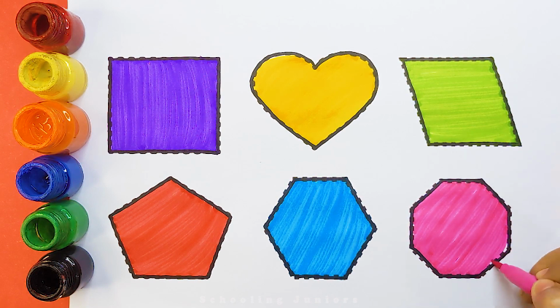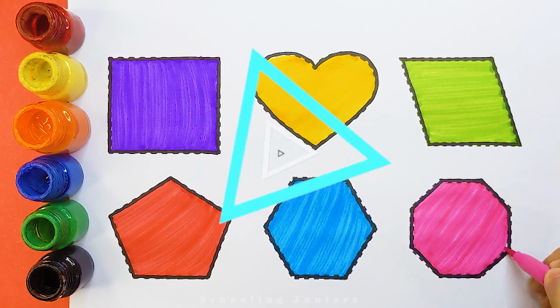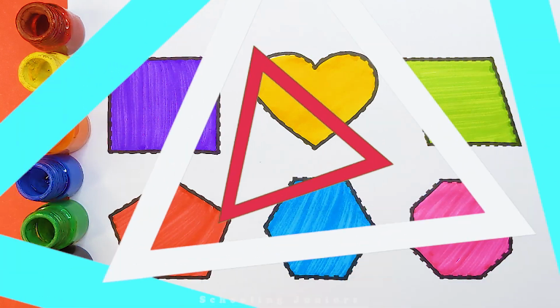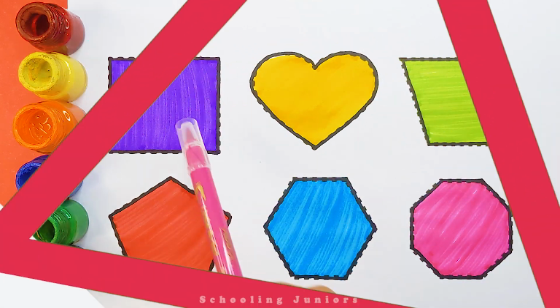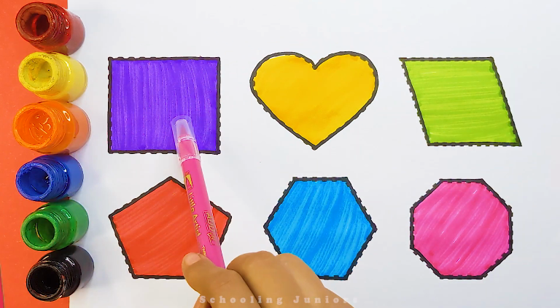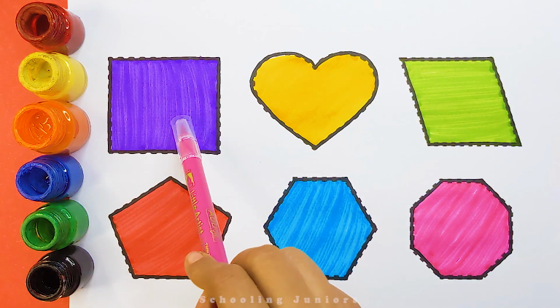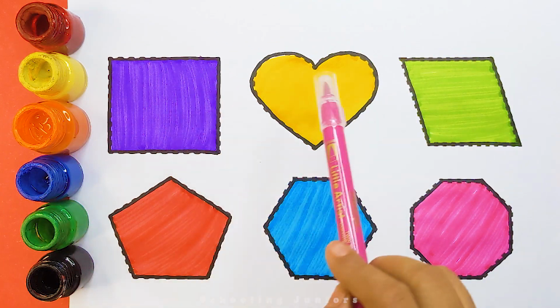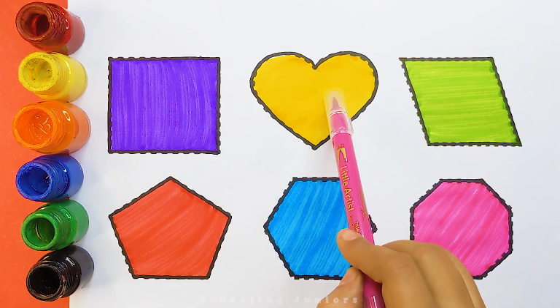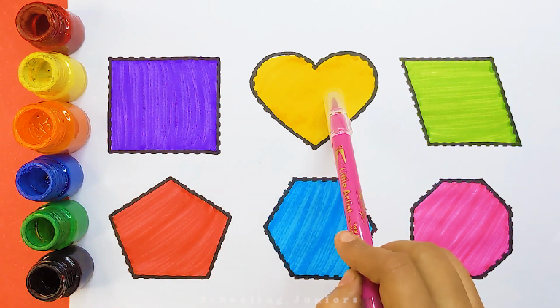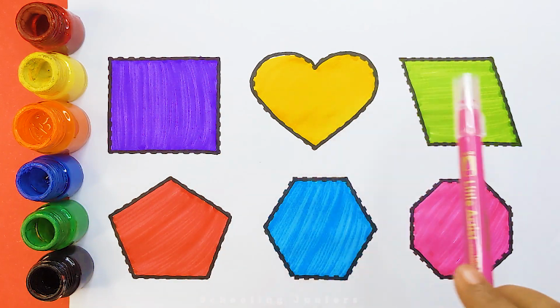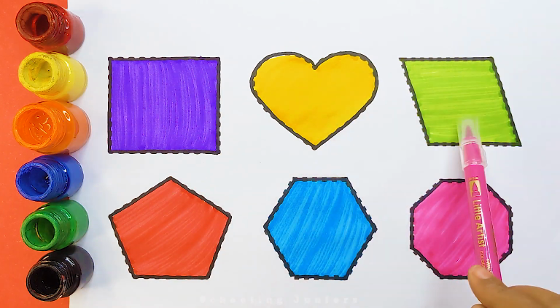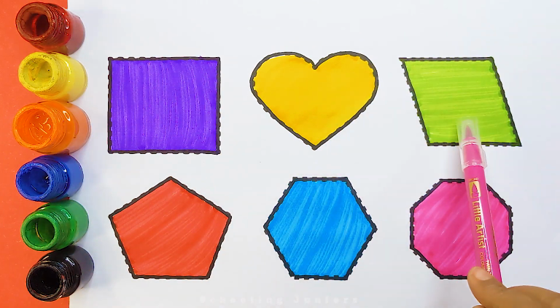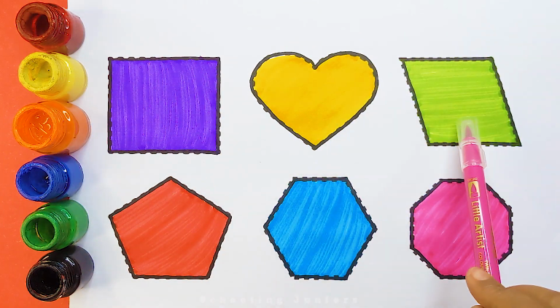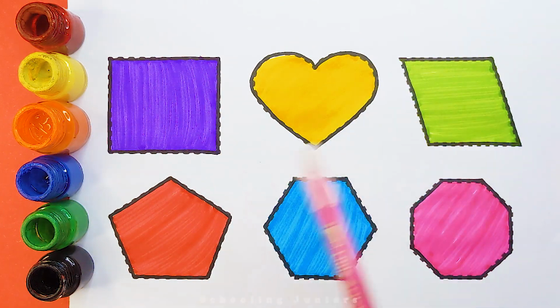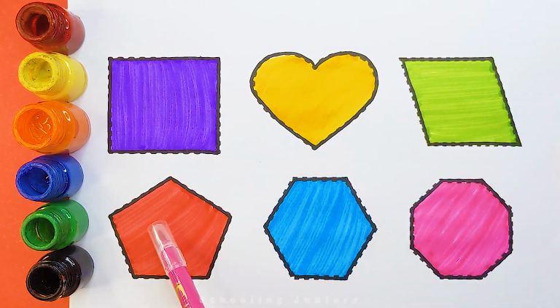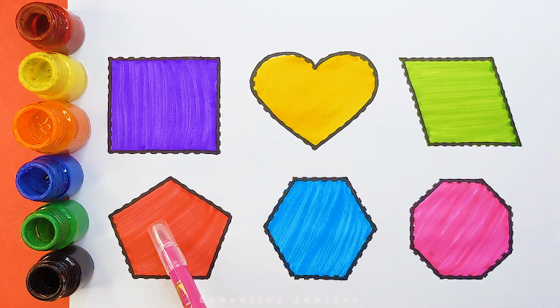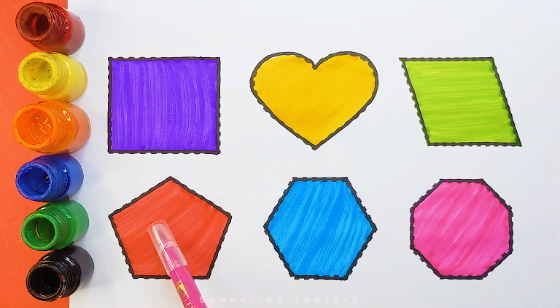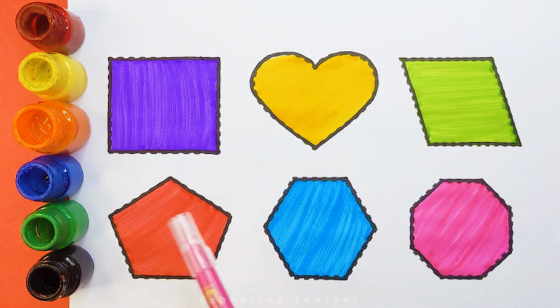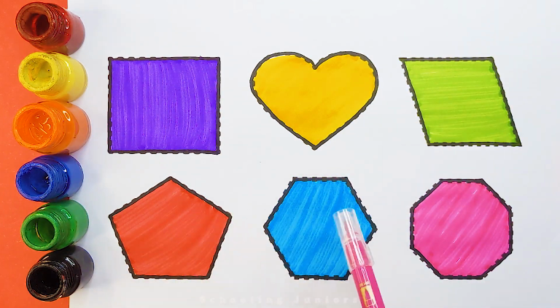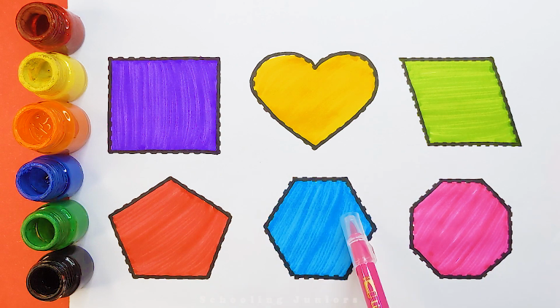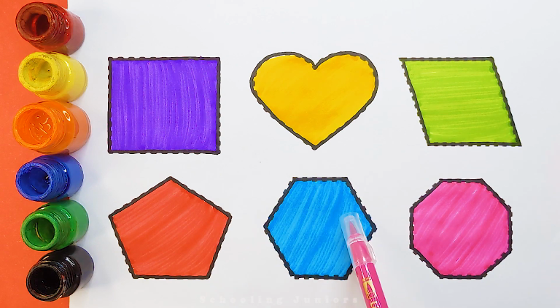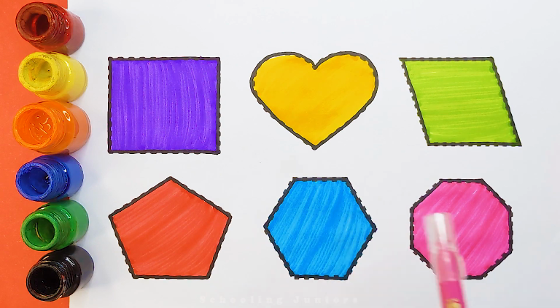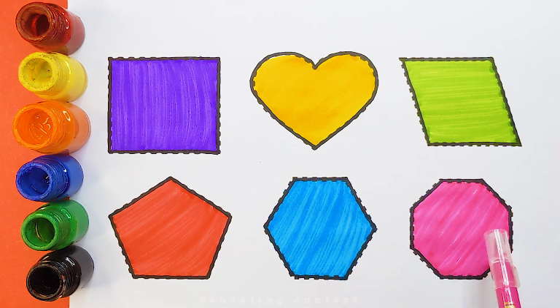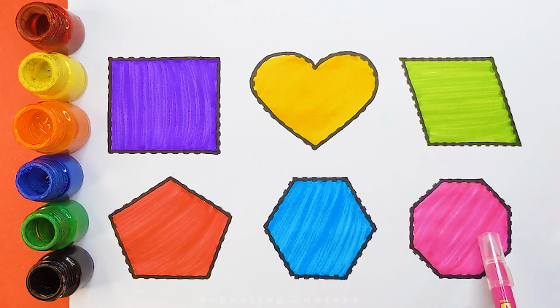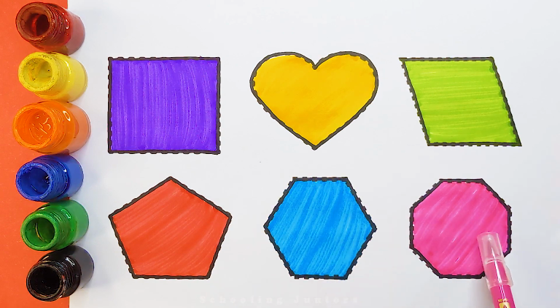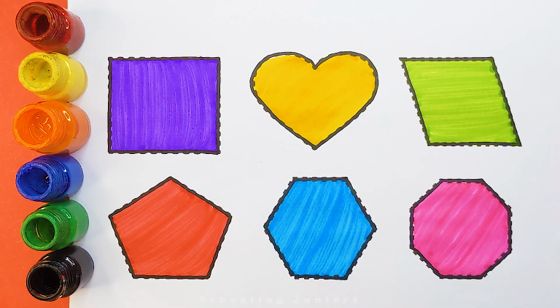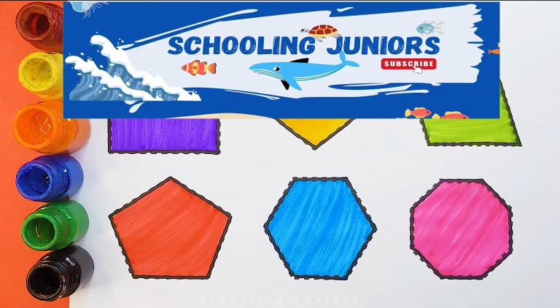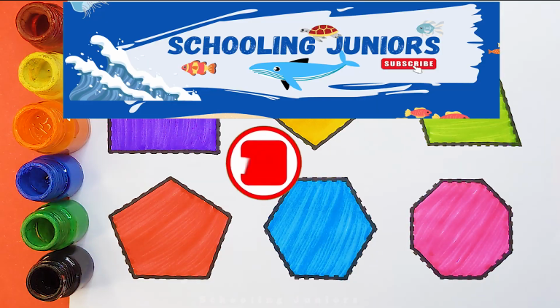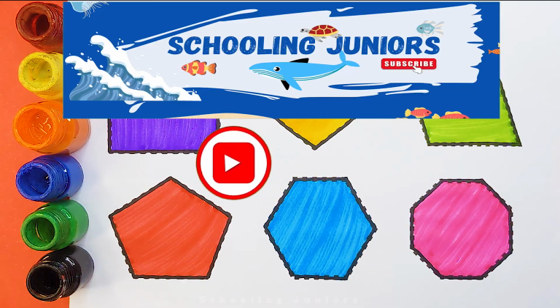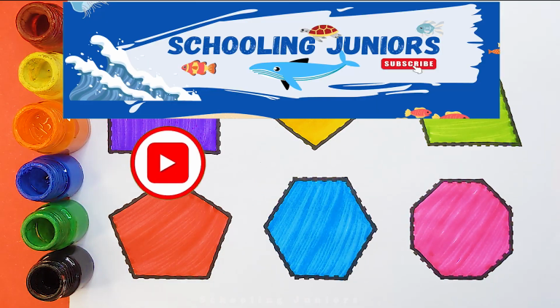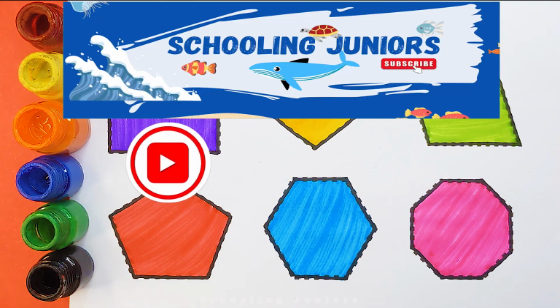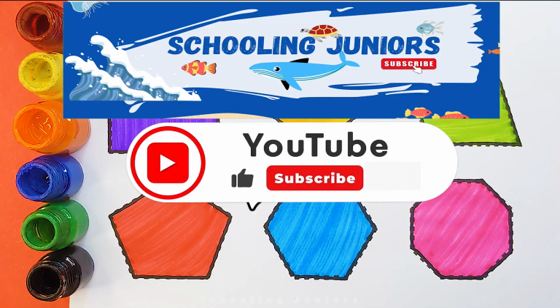Square. Heart. Parallelogram. Pentagon. Hexagon. Octagon. Thank you so much for watching.